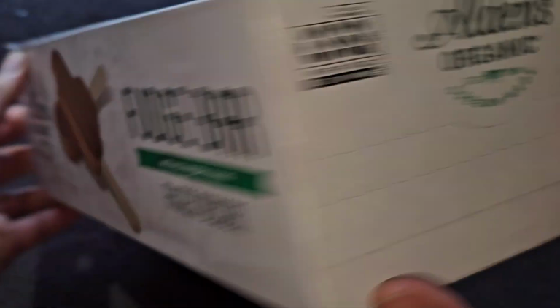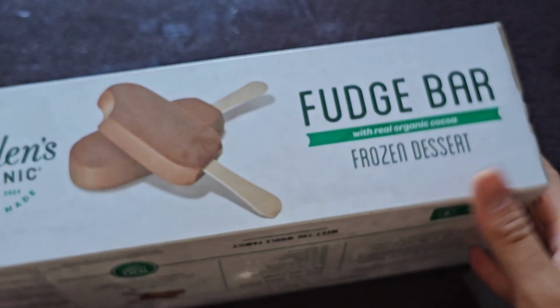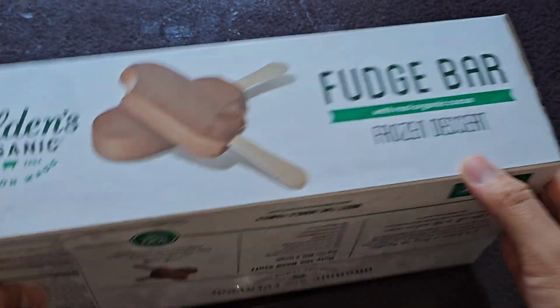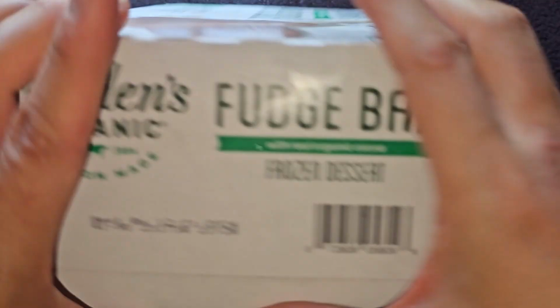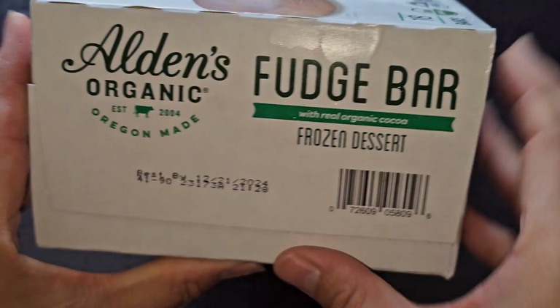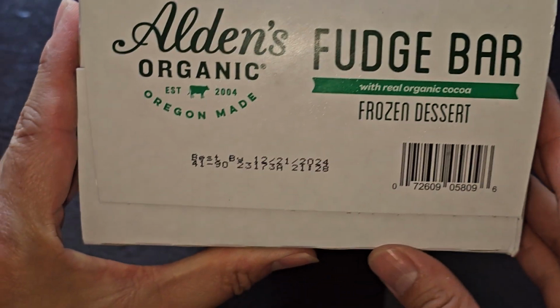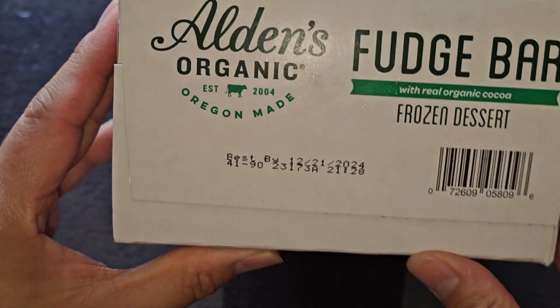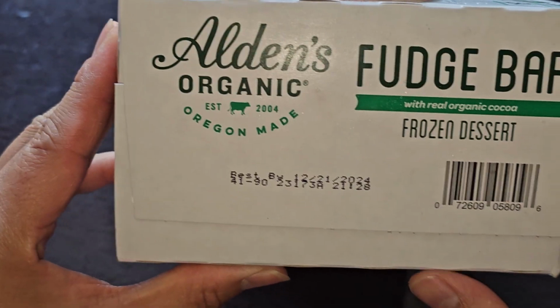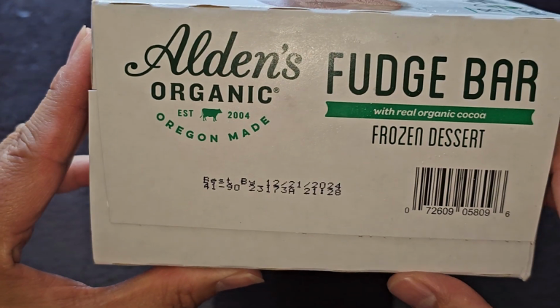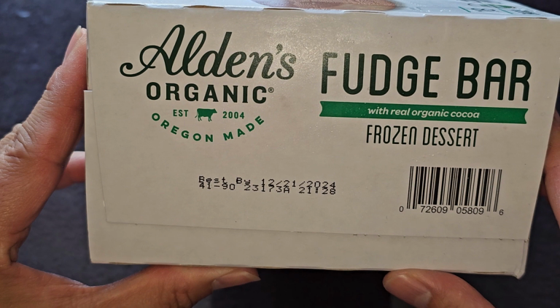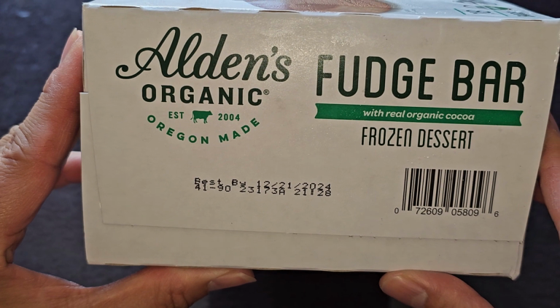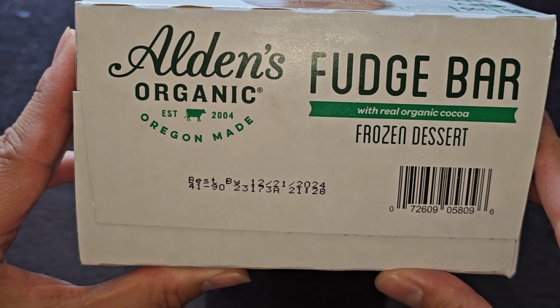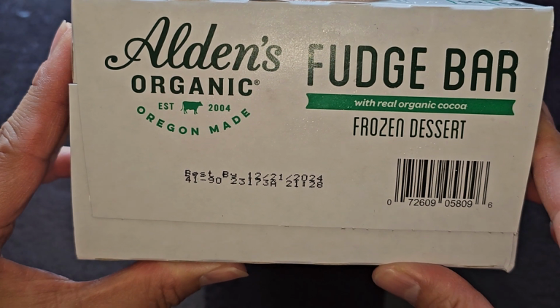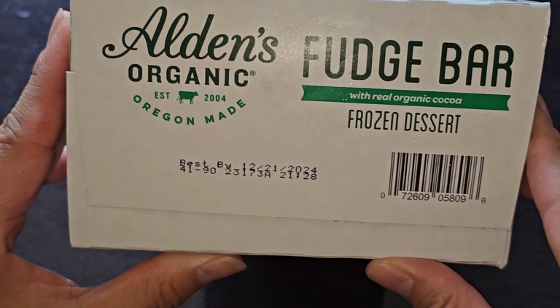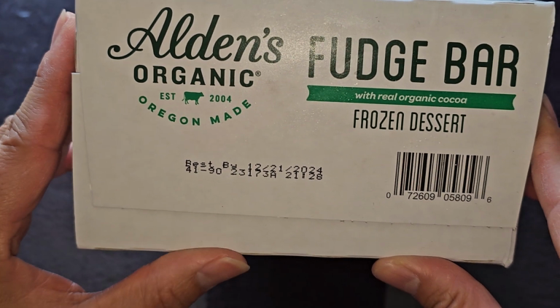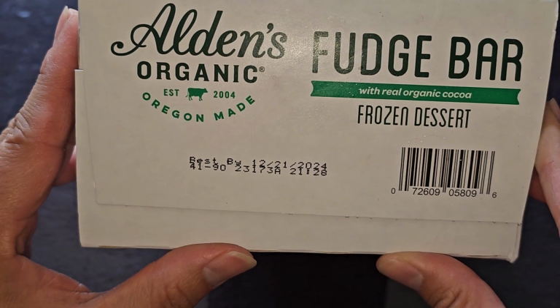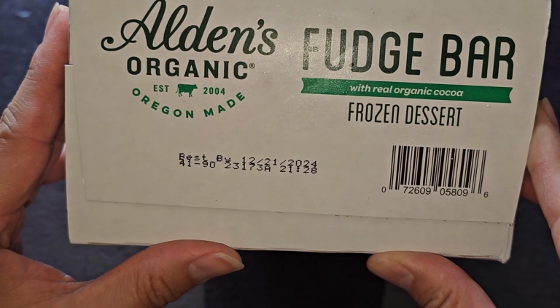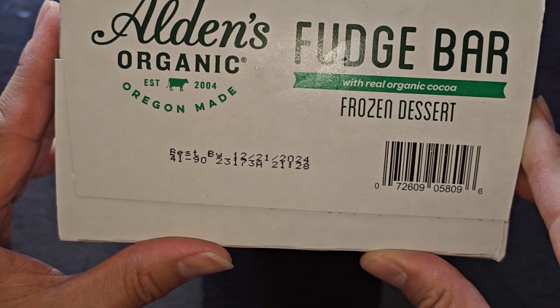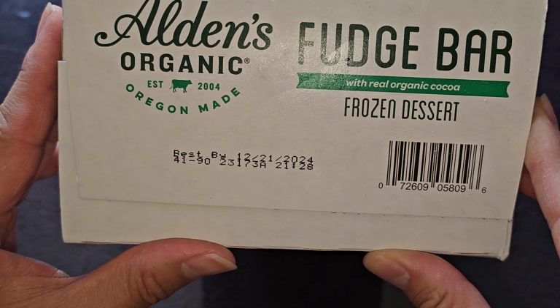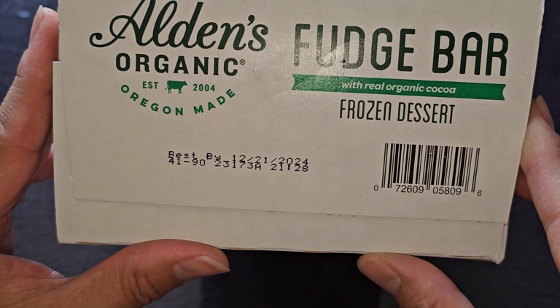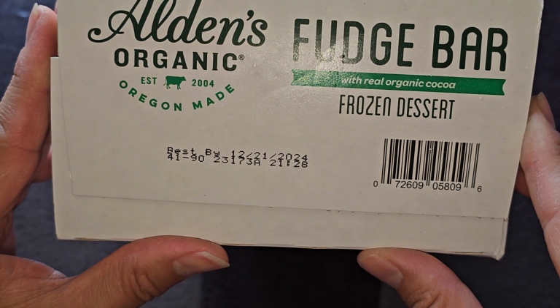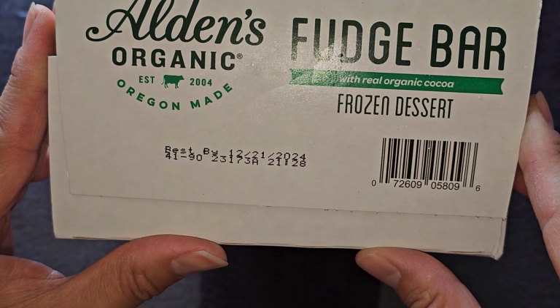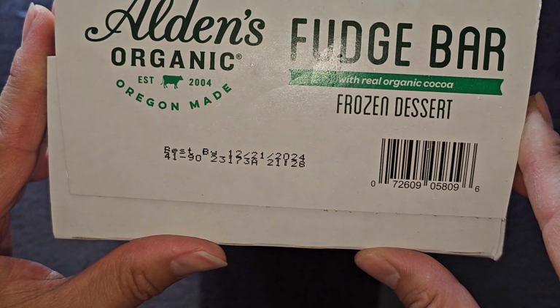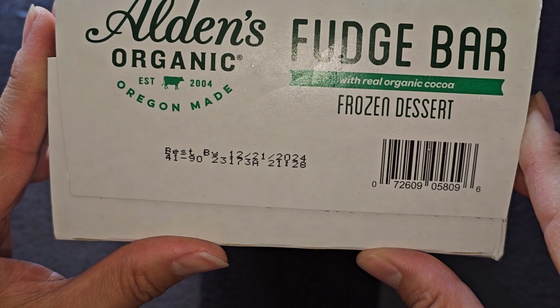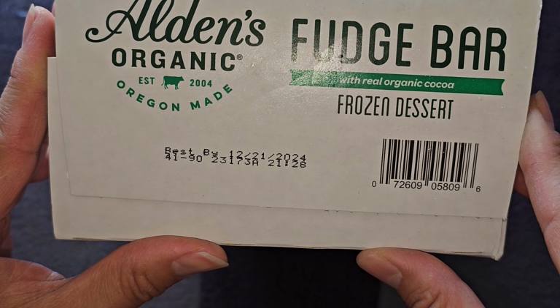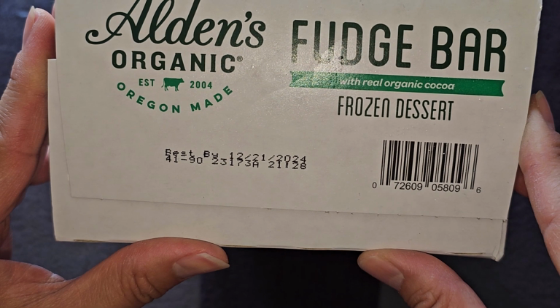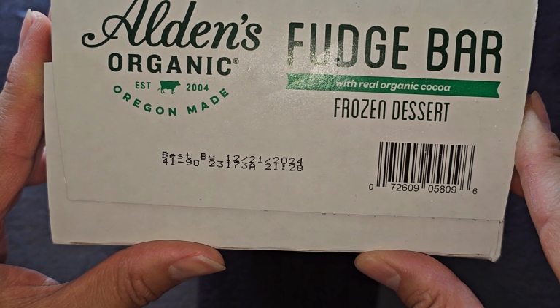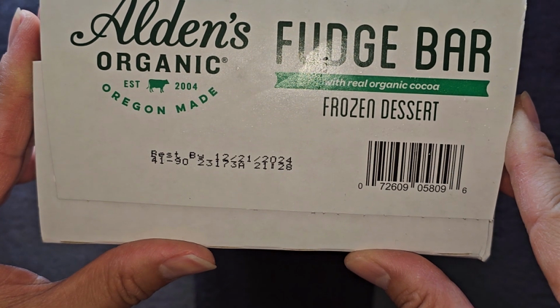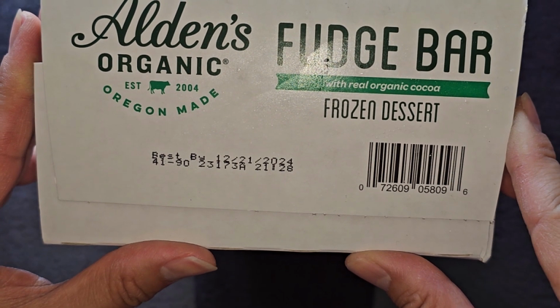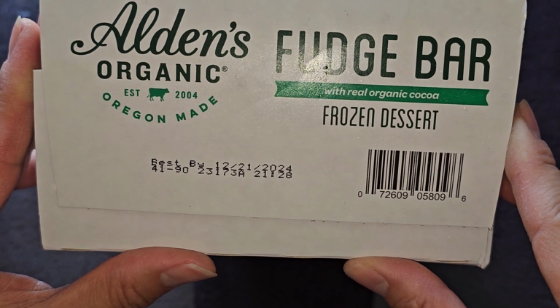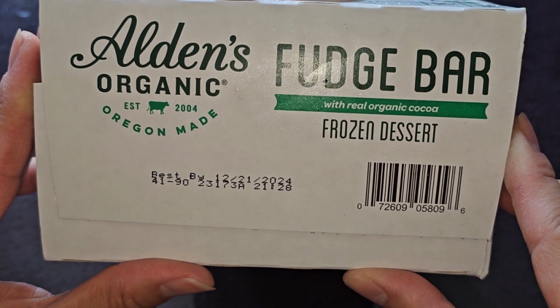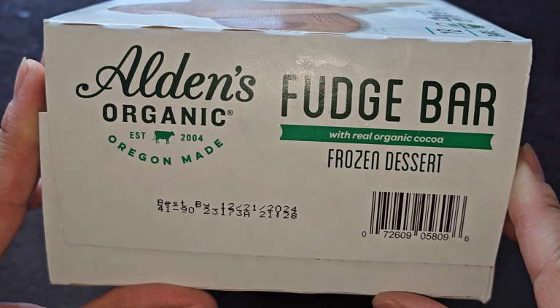There's a peel open tab here. It's Best Buy December 21st, 2024. This was purchased September 22nd, 2023, so it lasts over a year — a year and three months.